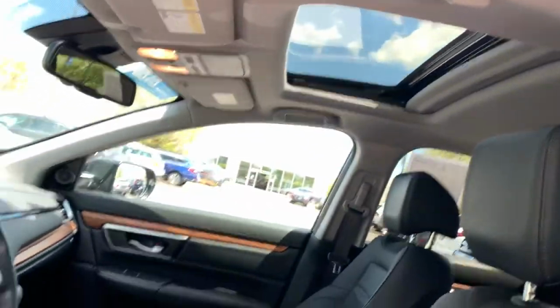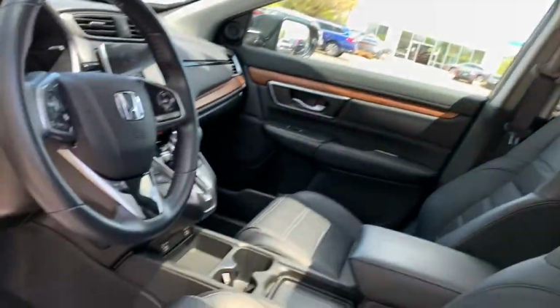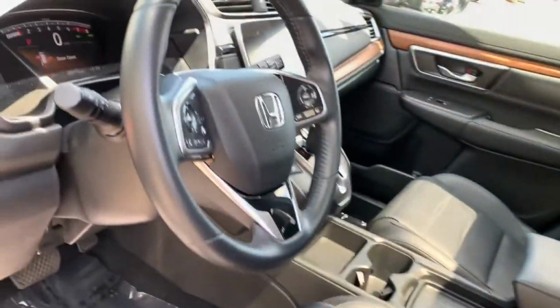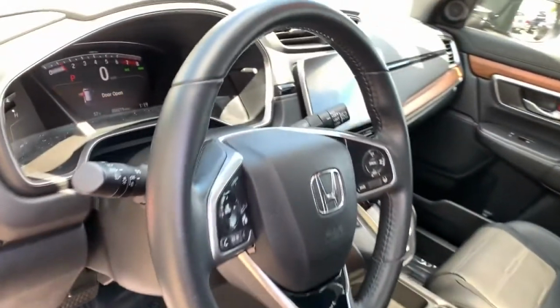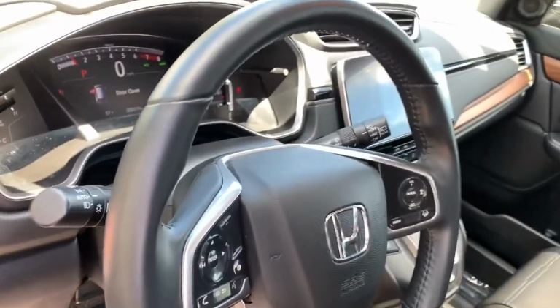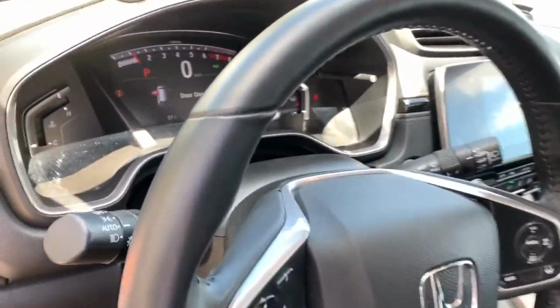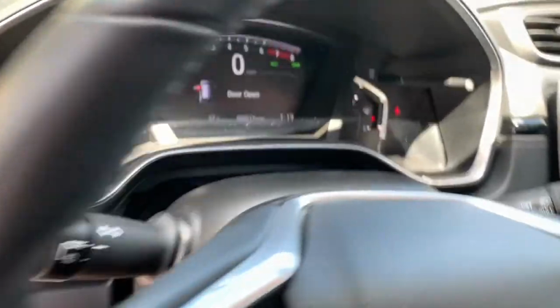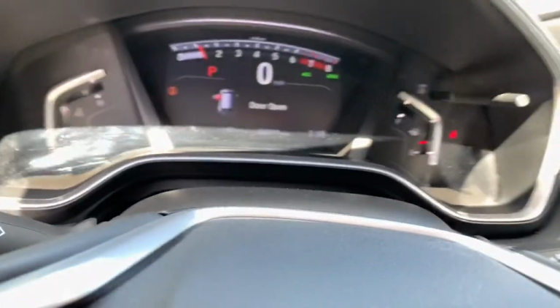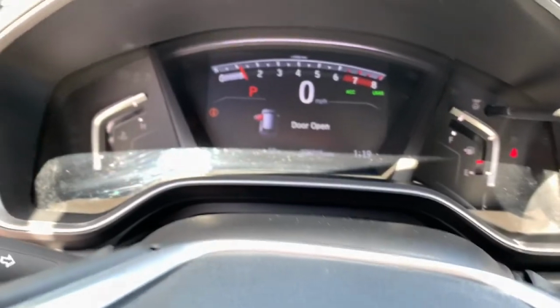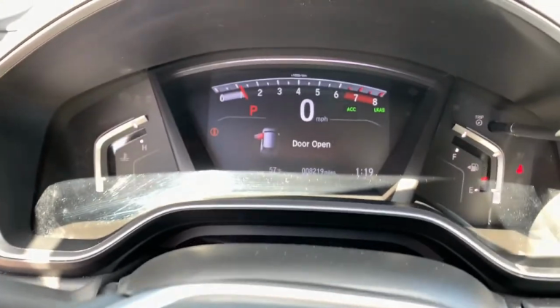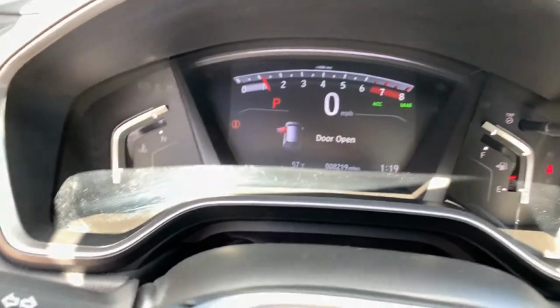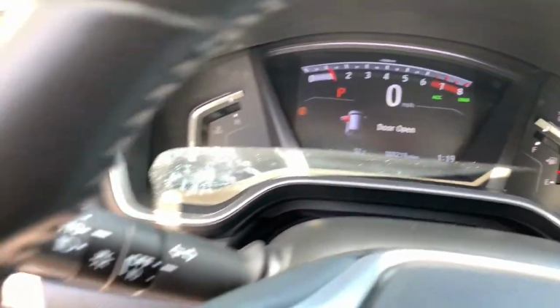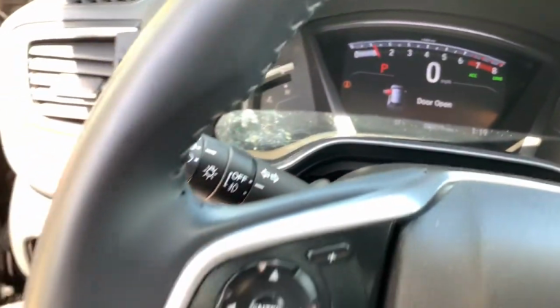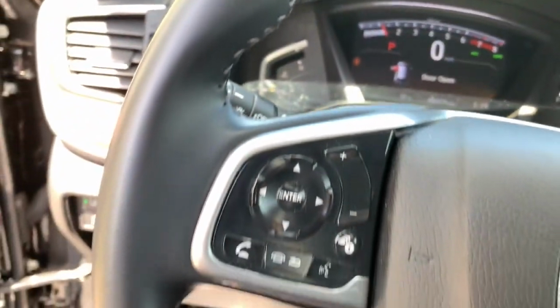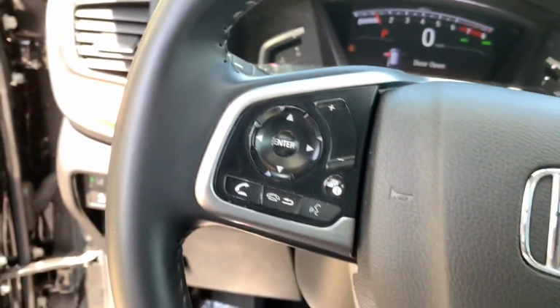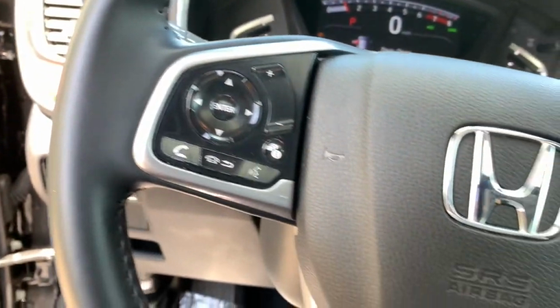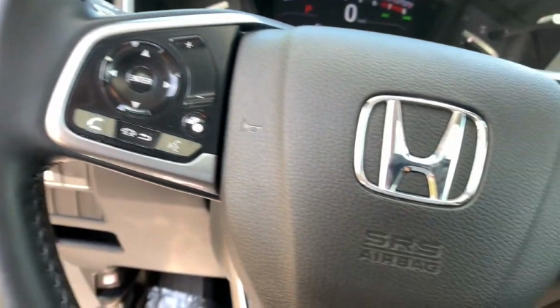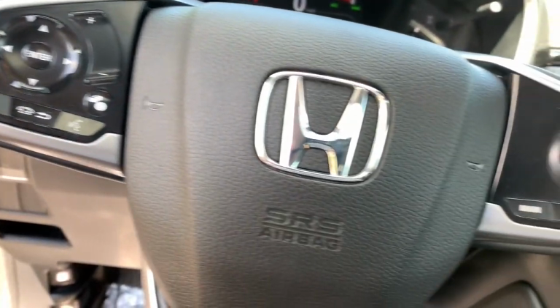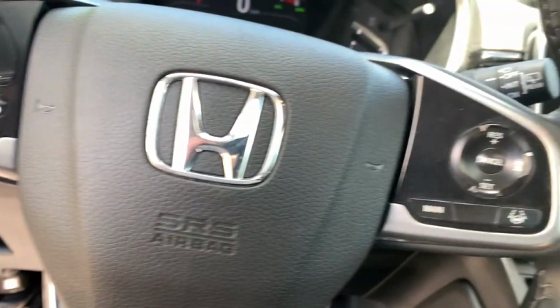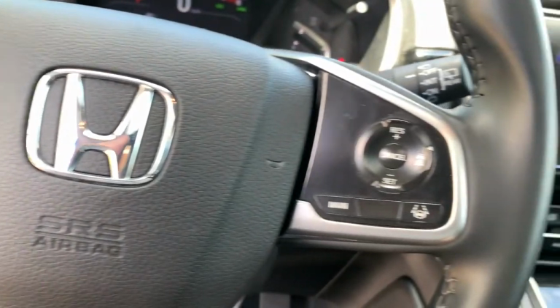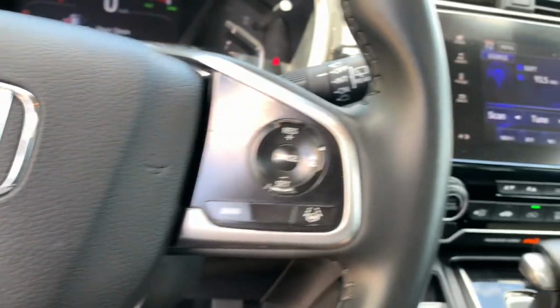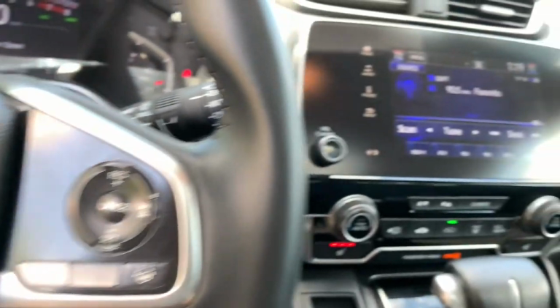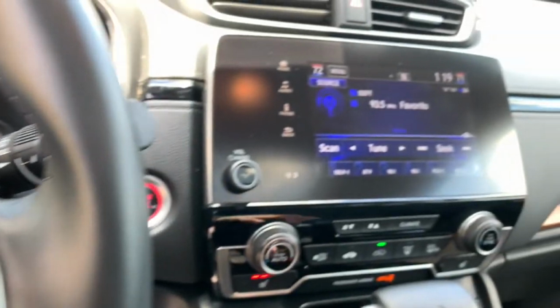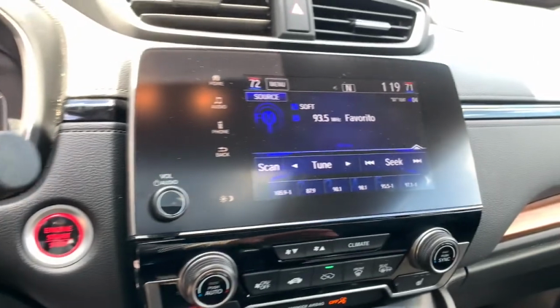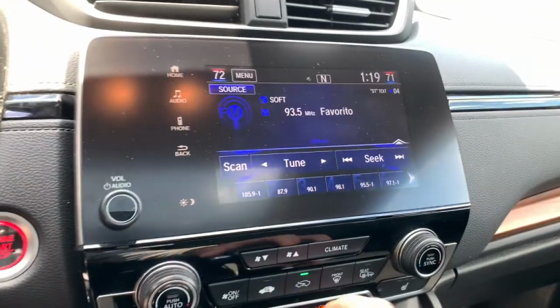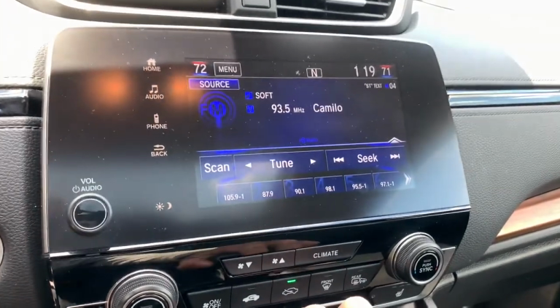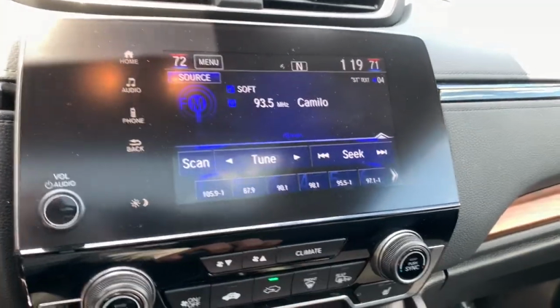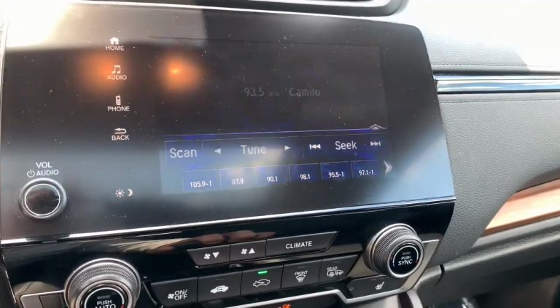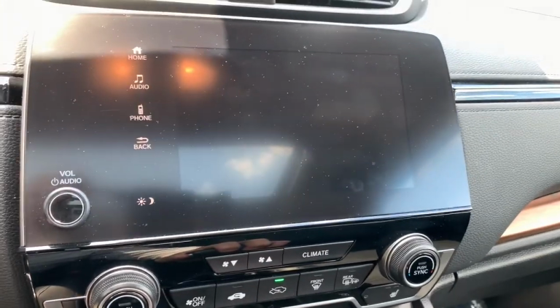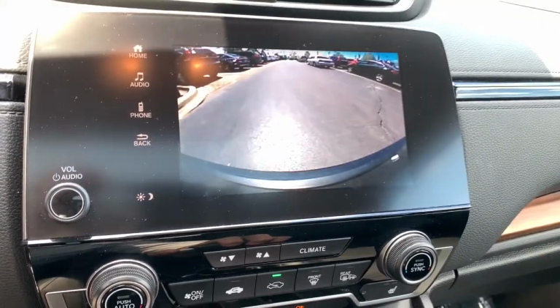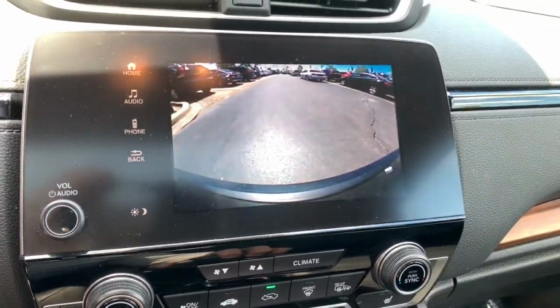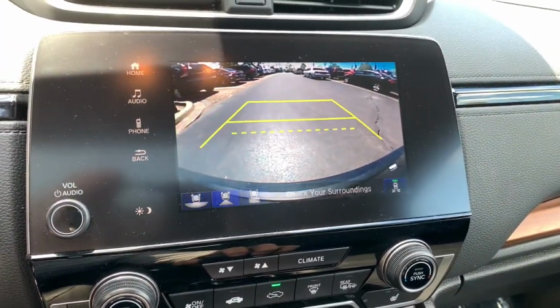The following are some of this vehicle's highlighted options: all-wheel drive, power liftgate, sunroof, electronic stability control, and steering wheel audio controls.